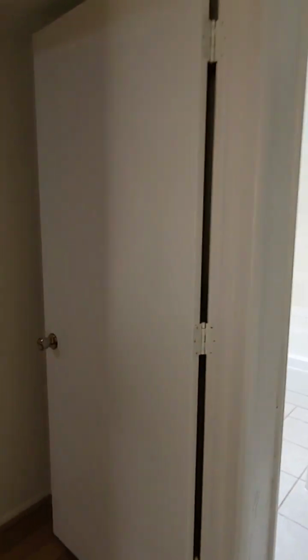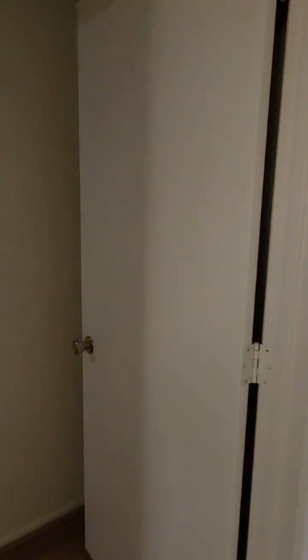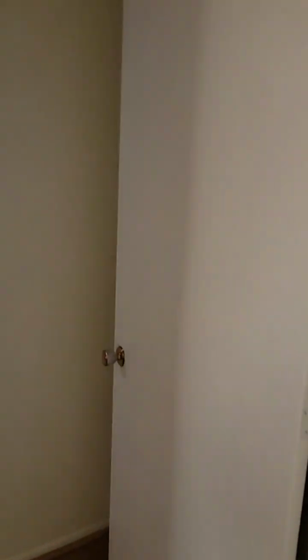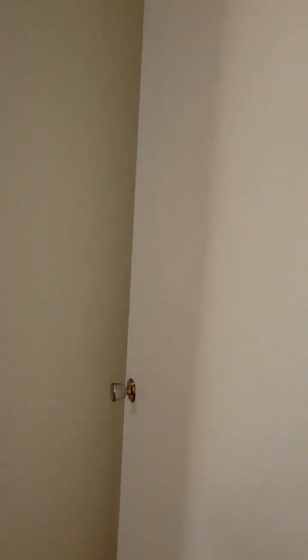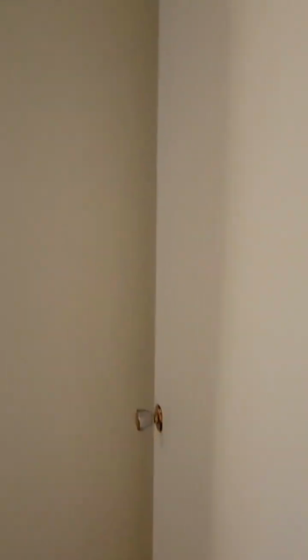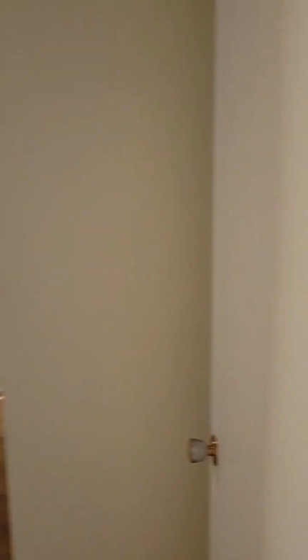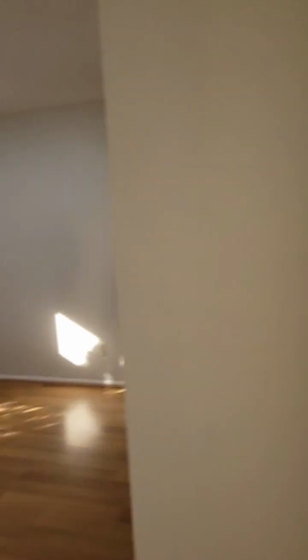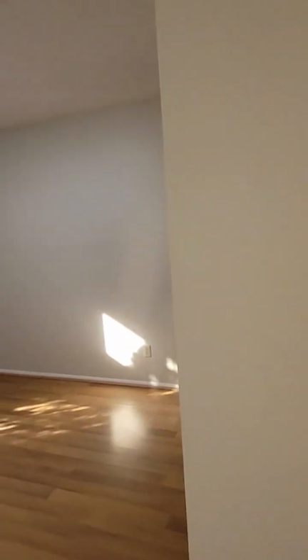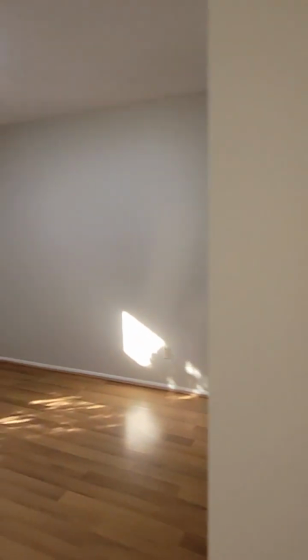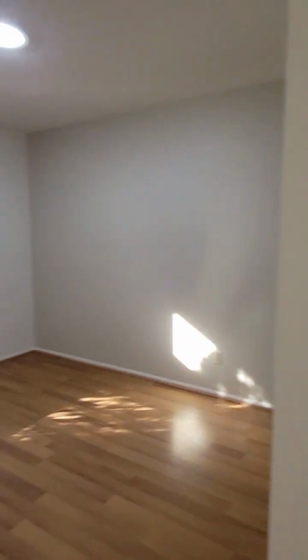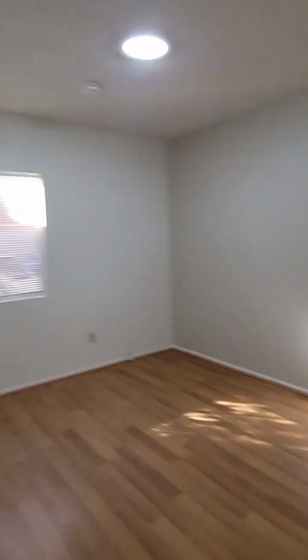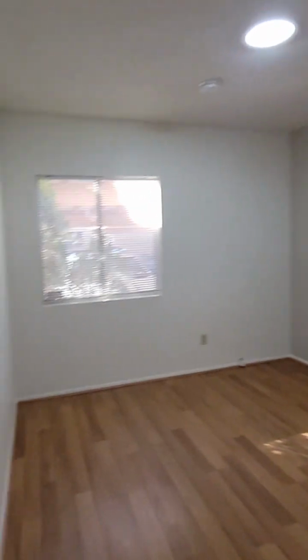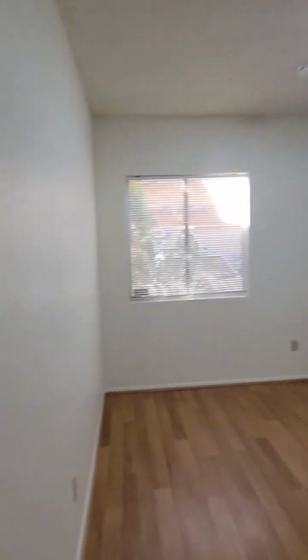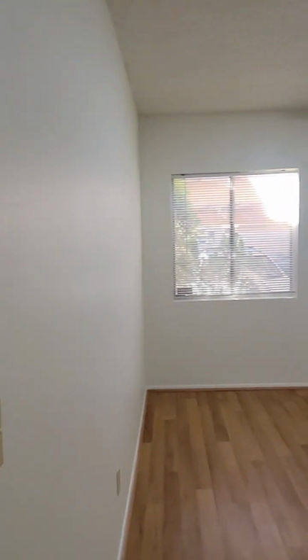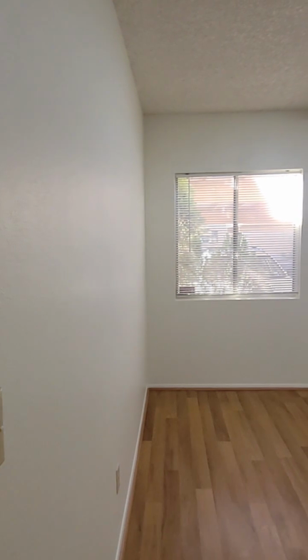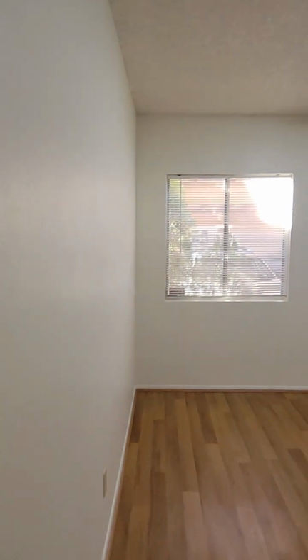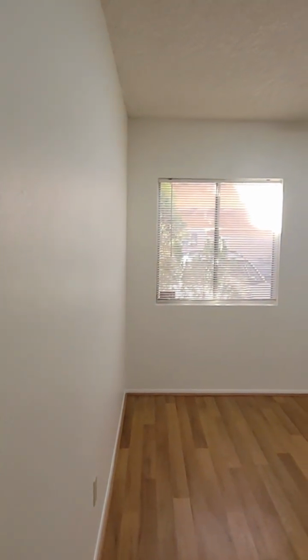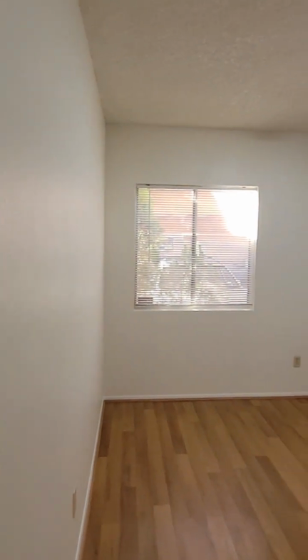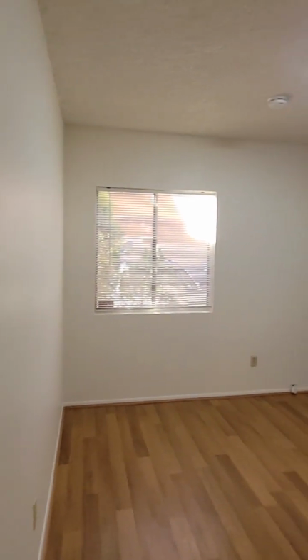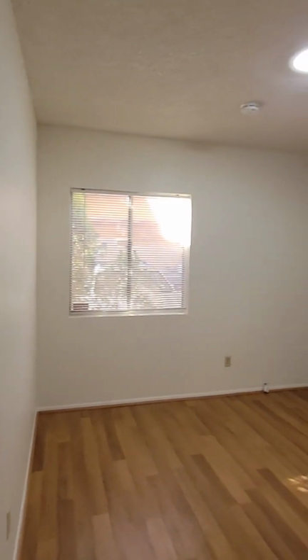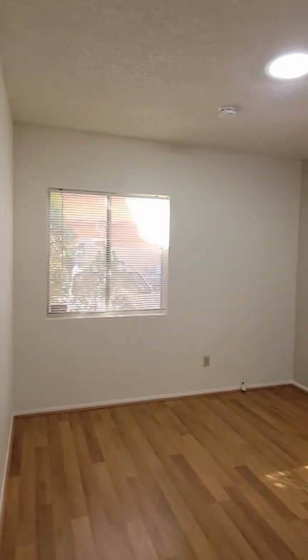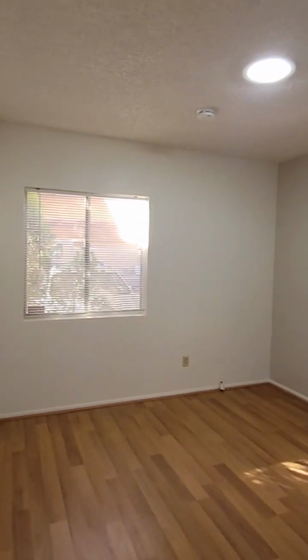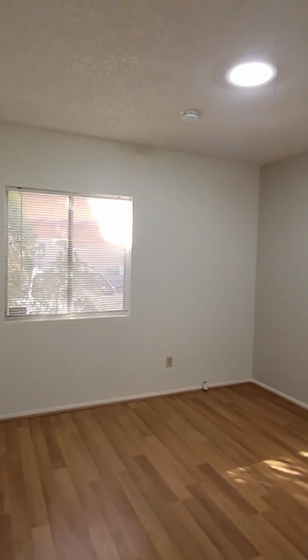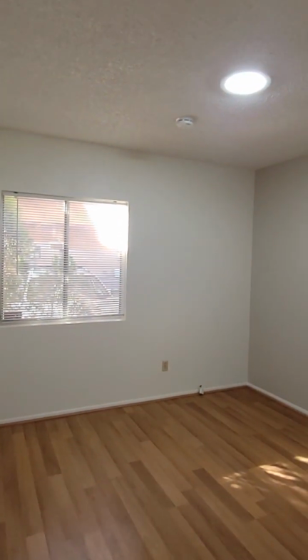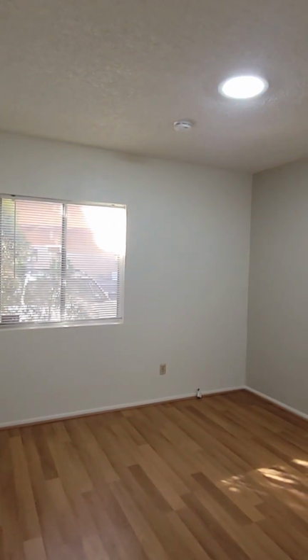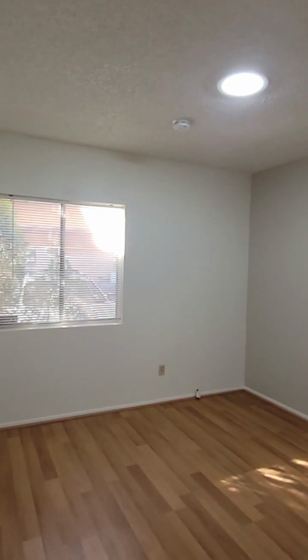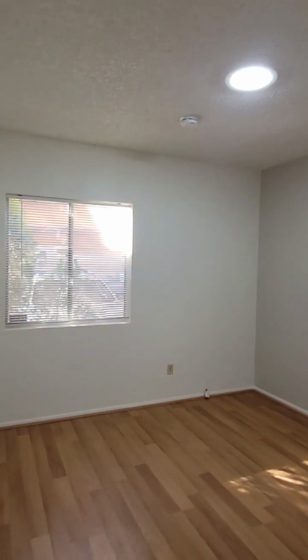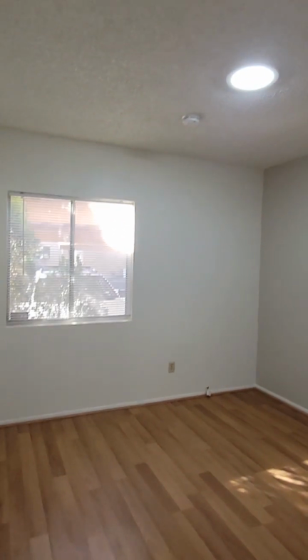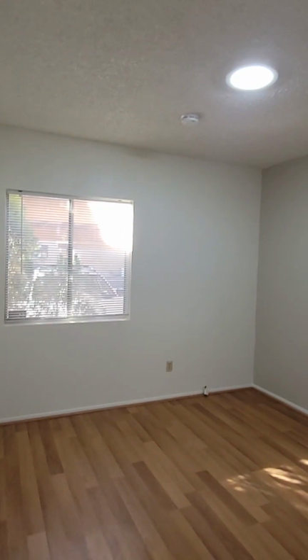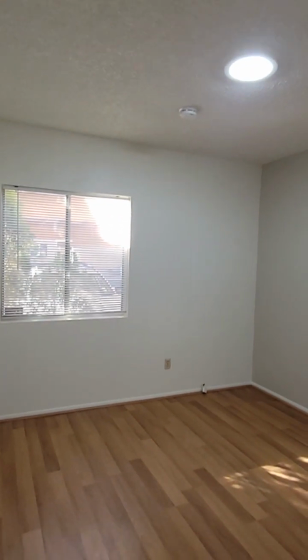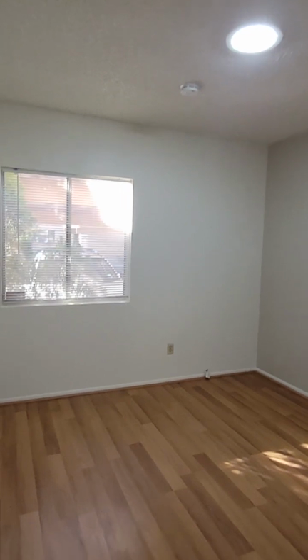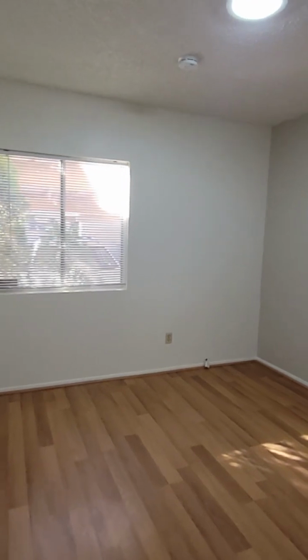This bedroom also has the wood finish plank flooring as well. Again, lots of natural light.